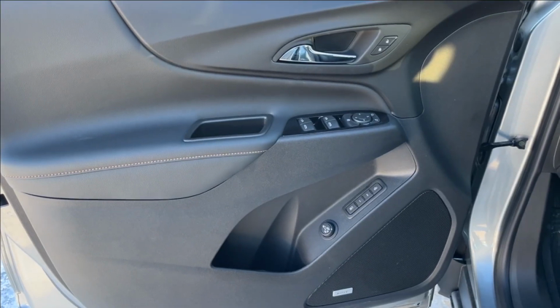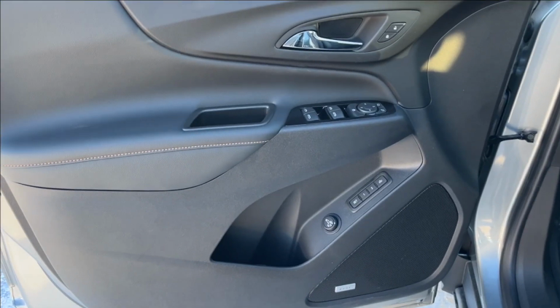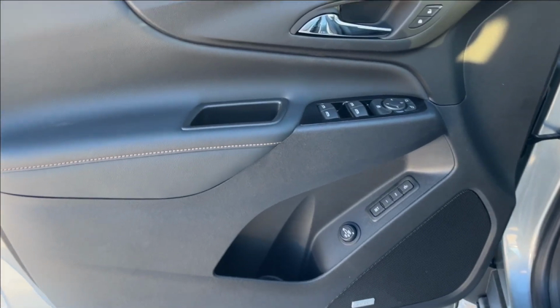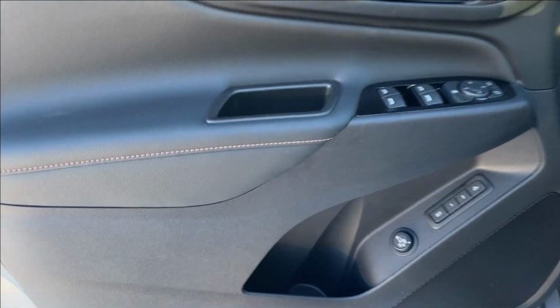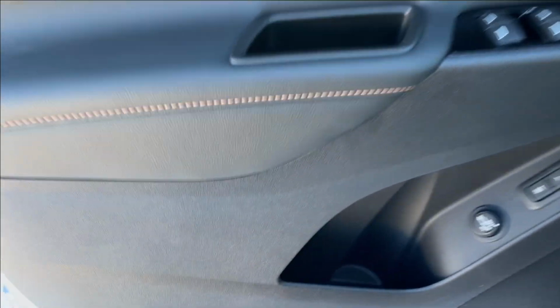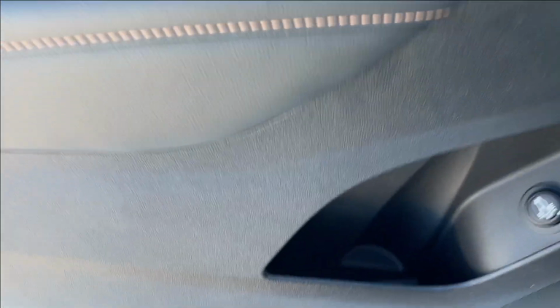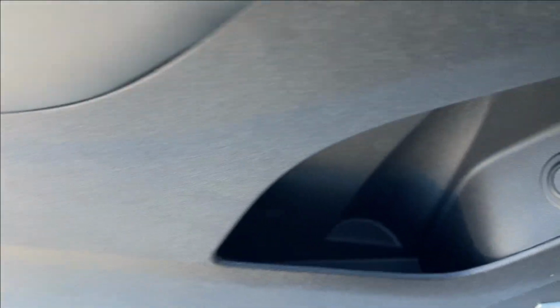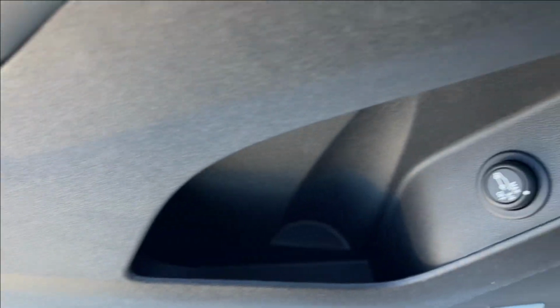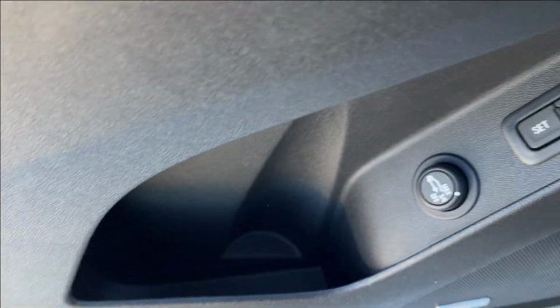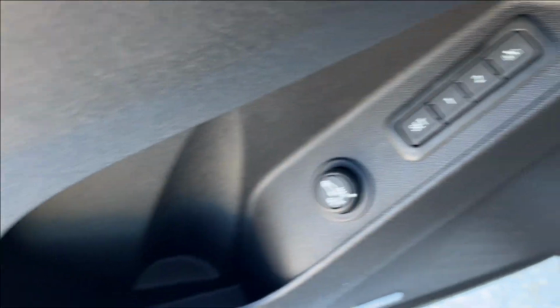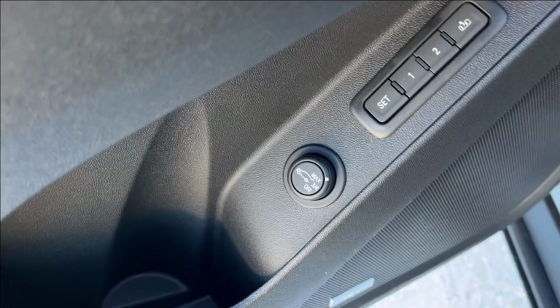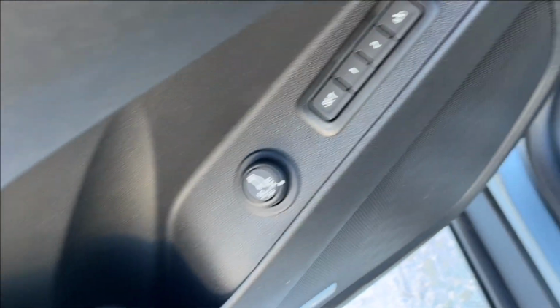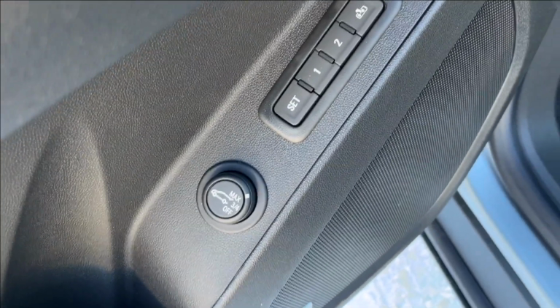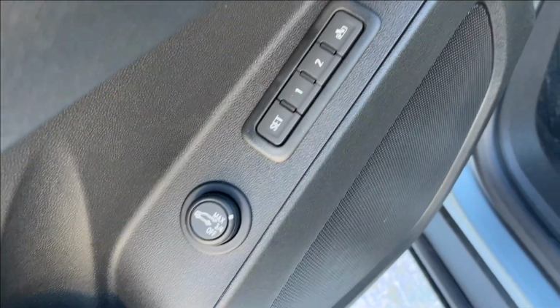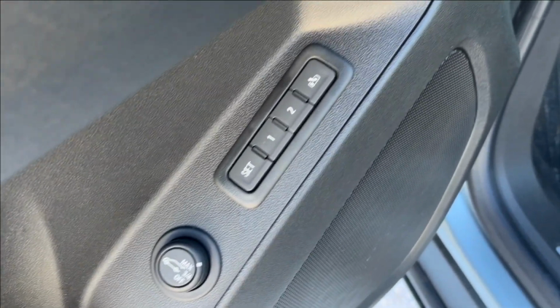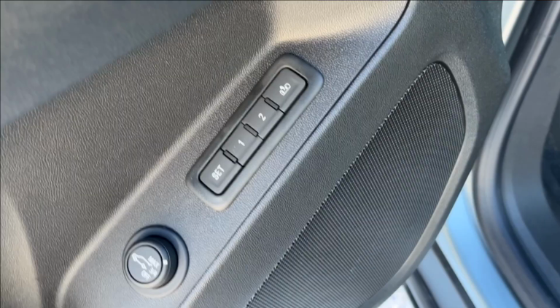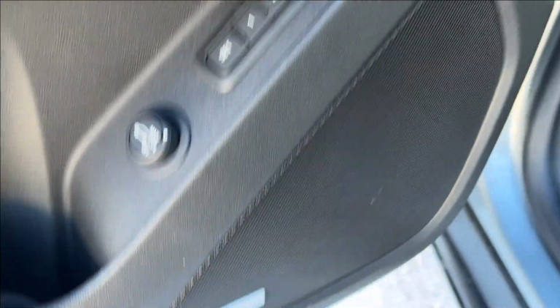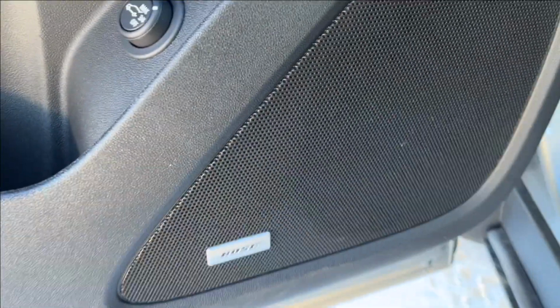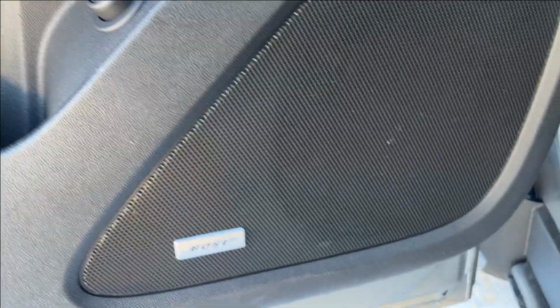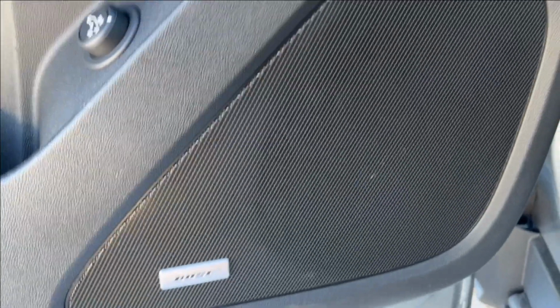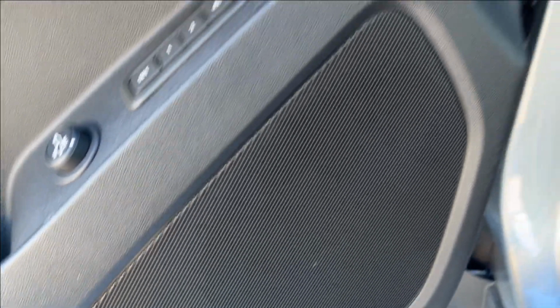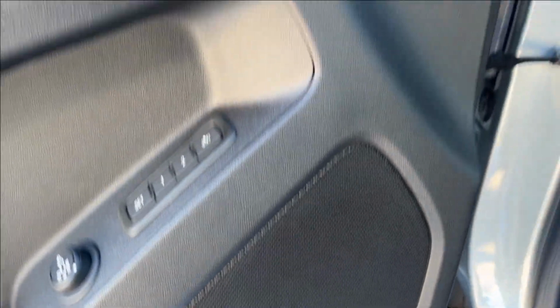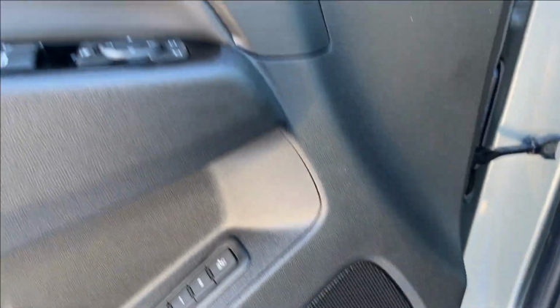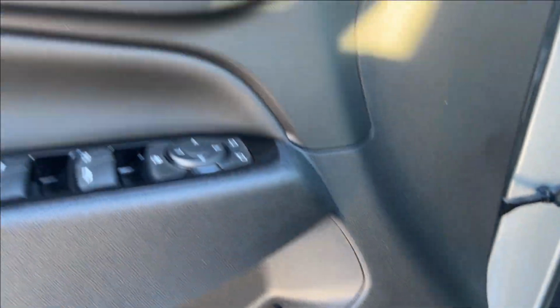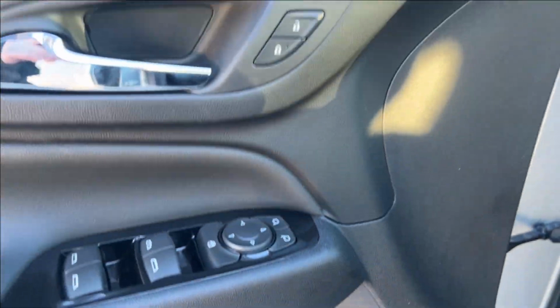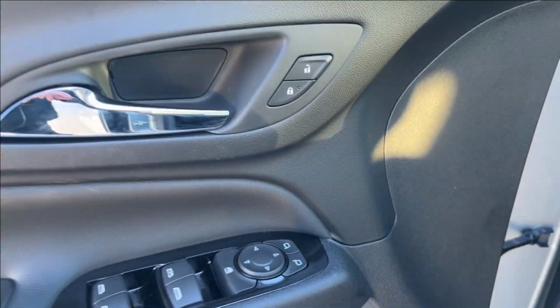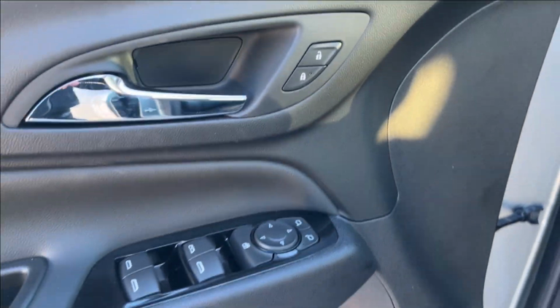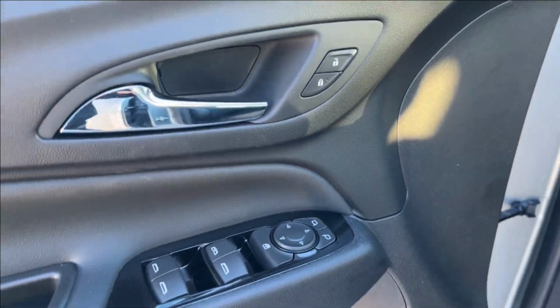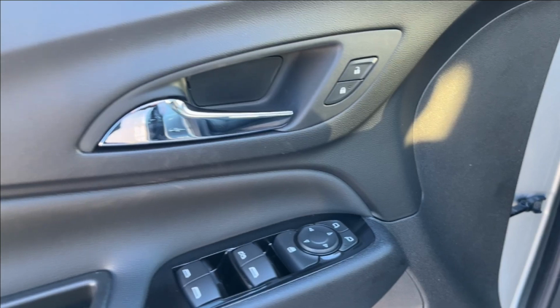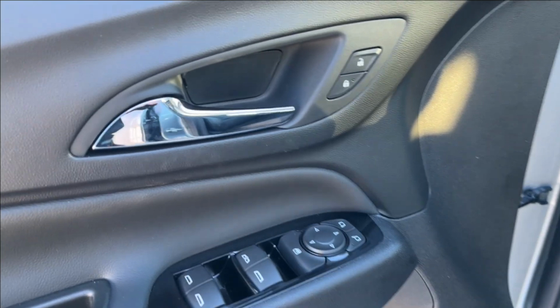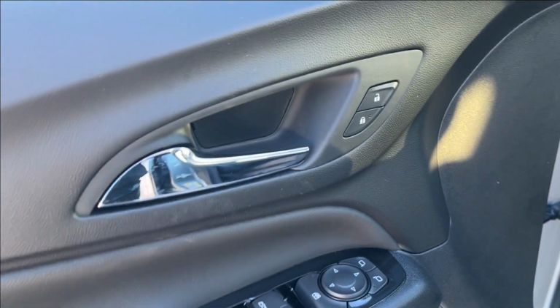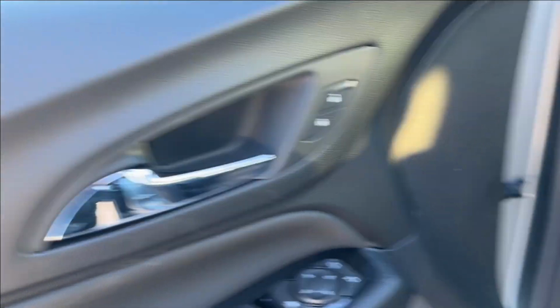Moving on to the interior, we're going to have these all-black doors. We're going to have paneling and storage on the bottom, as well as our rear liftgate control and our seat memory. It's going to come equipped with a Bose speaker sound system. It's going to come up here to the power locks, power mirrors, and power windows, as well as your chrome accents.